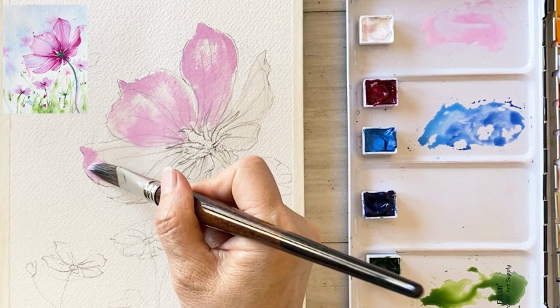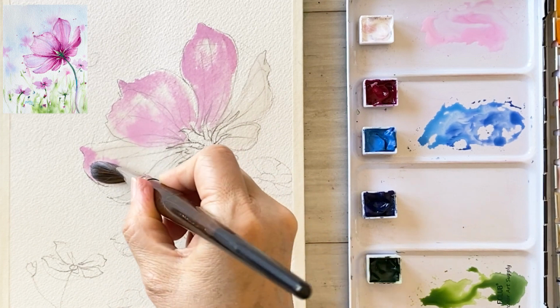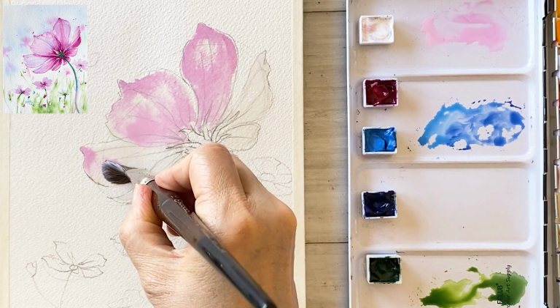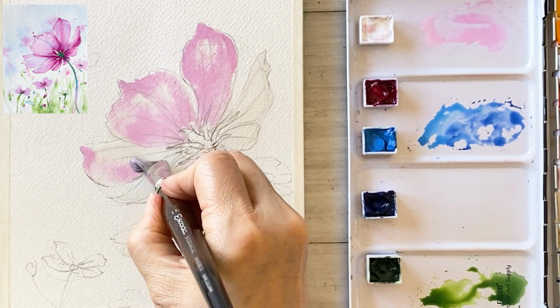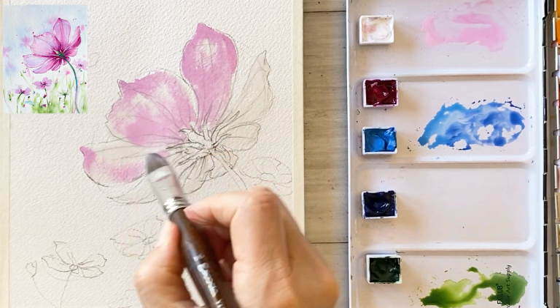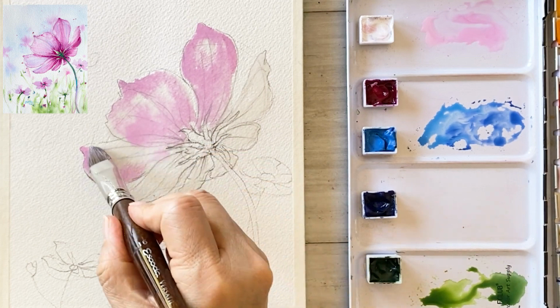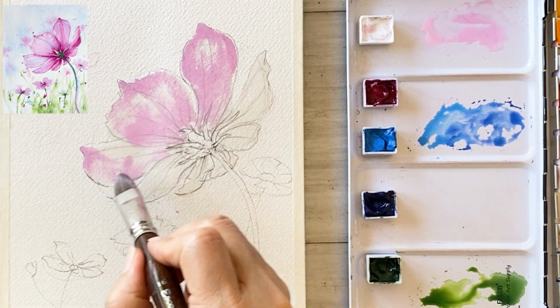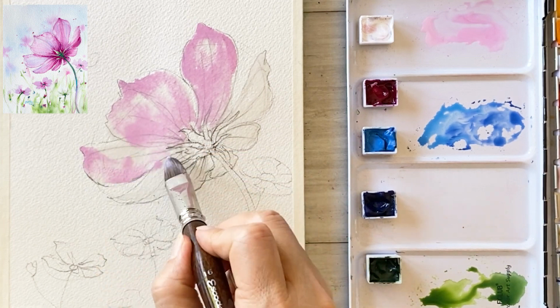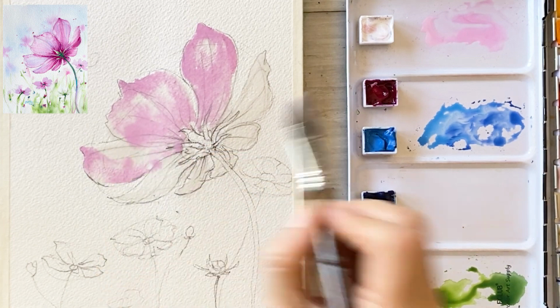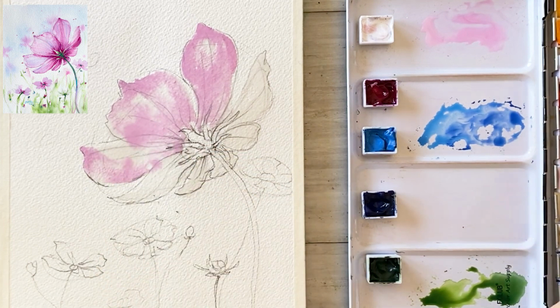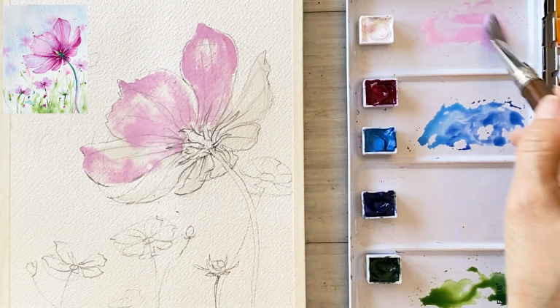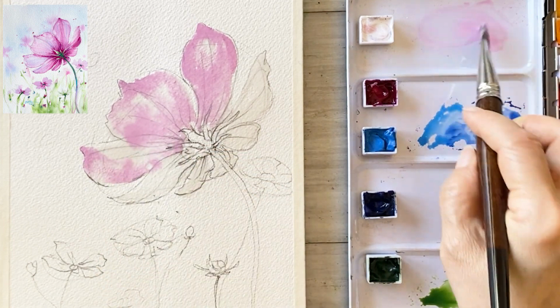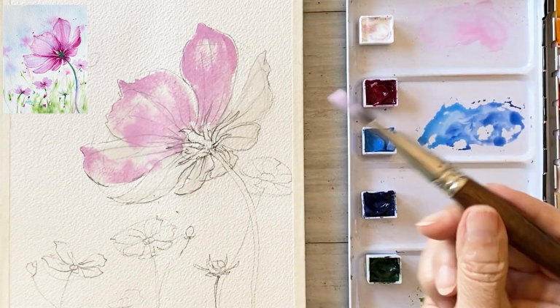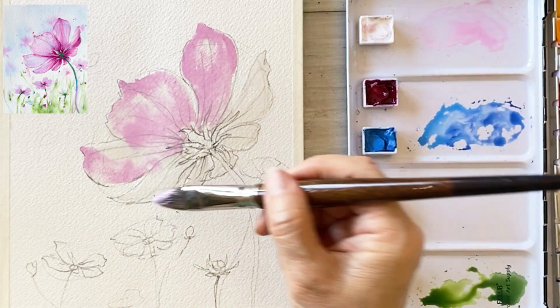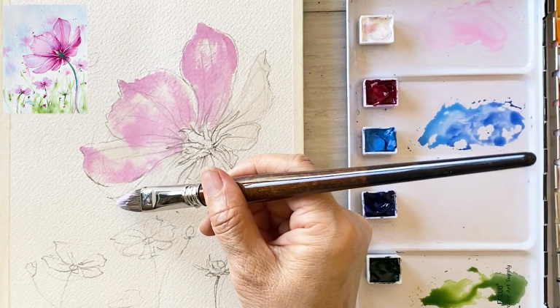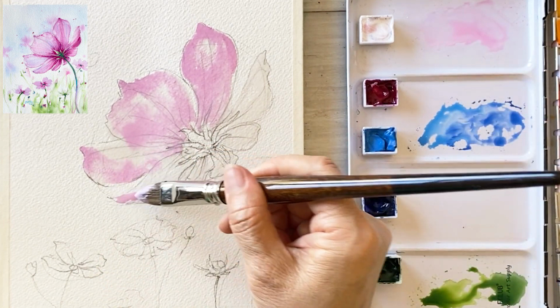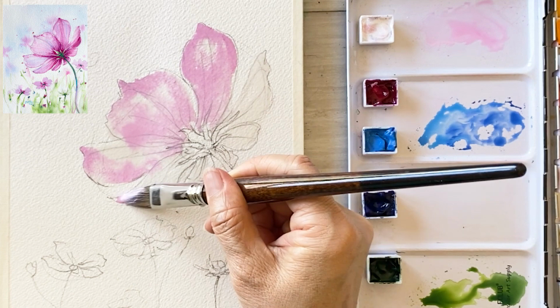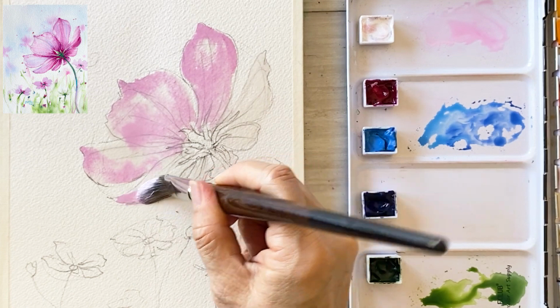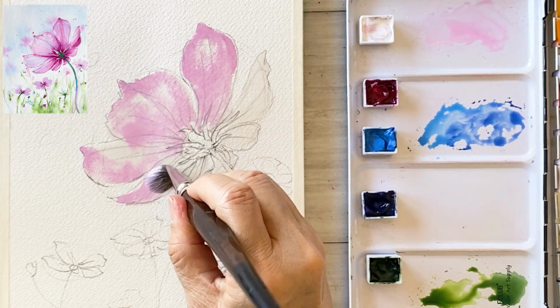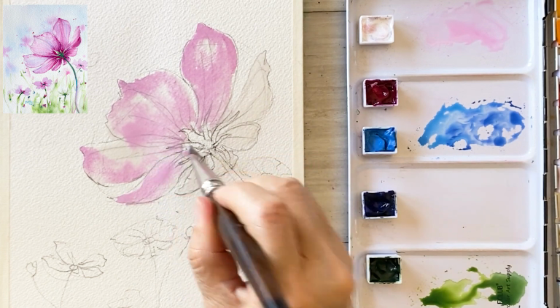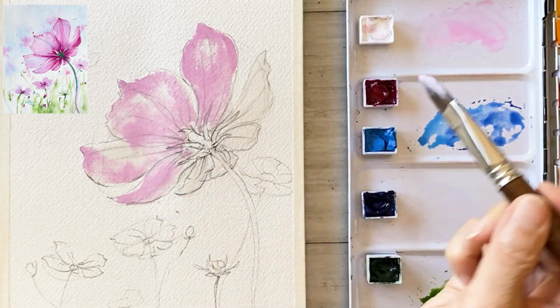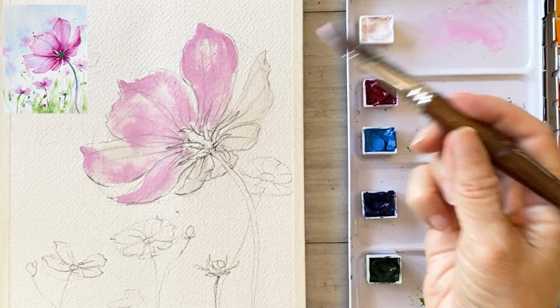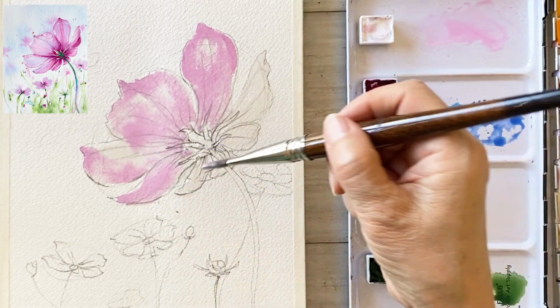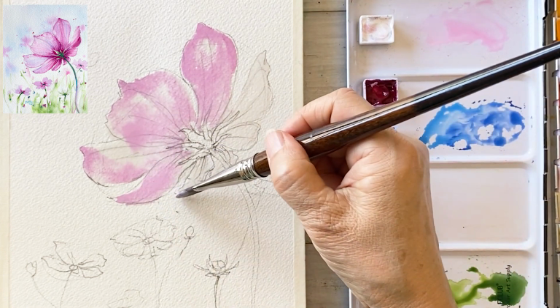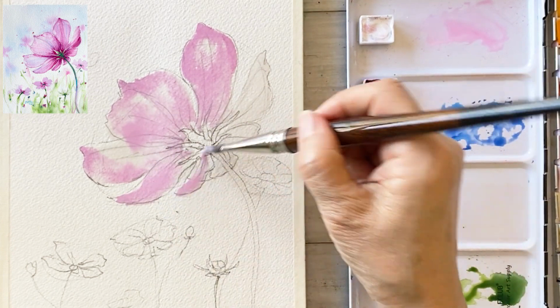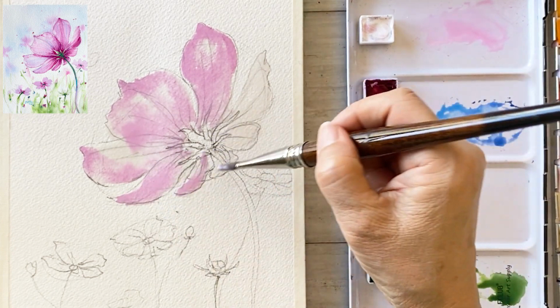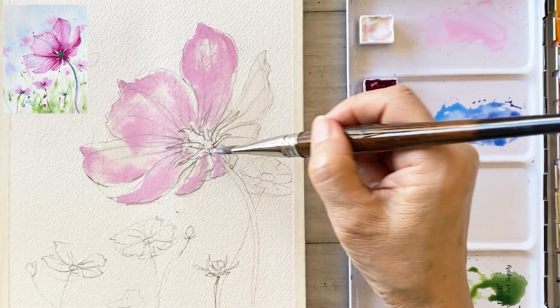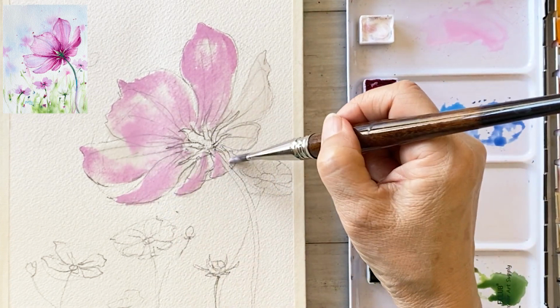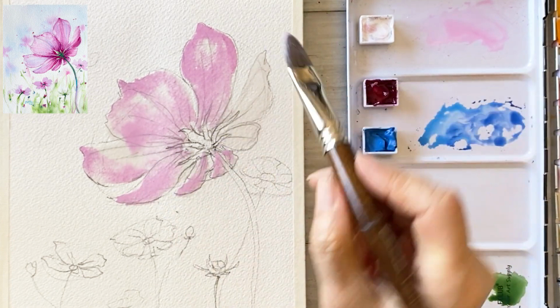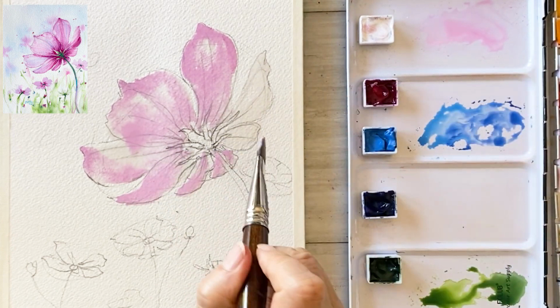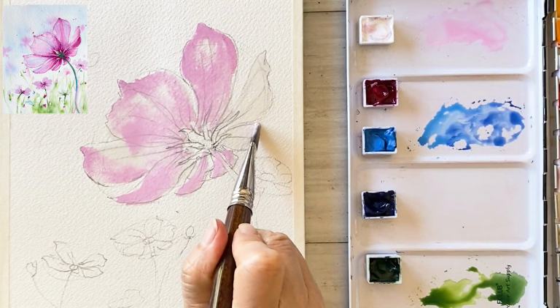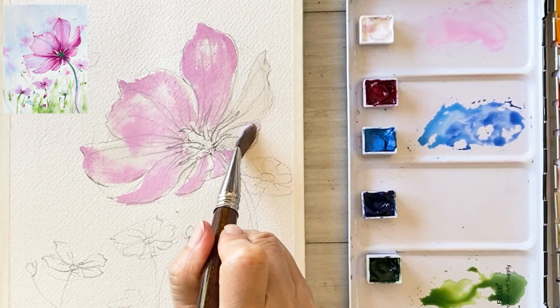Take a look at my paper — see how smoothly the colors are spreading. It looks so beautiful.